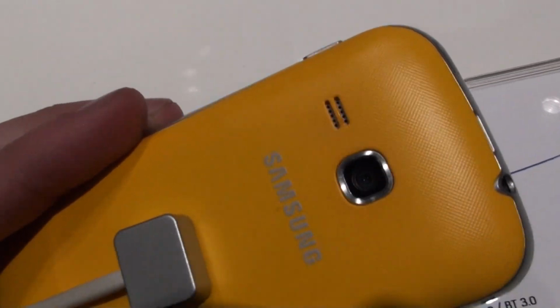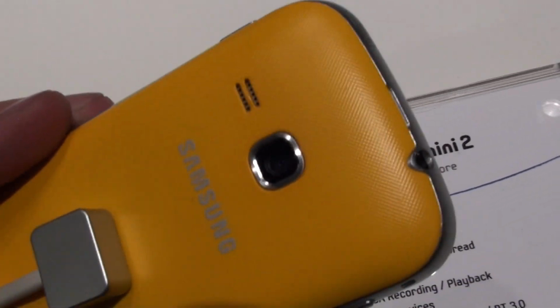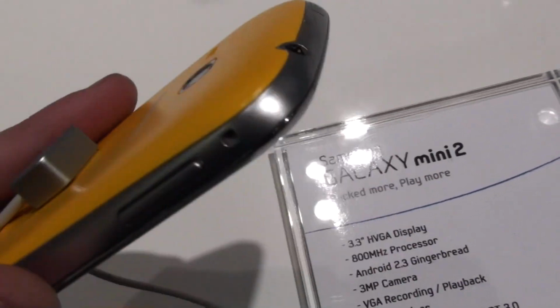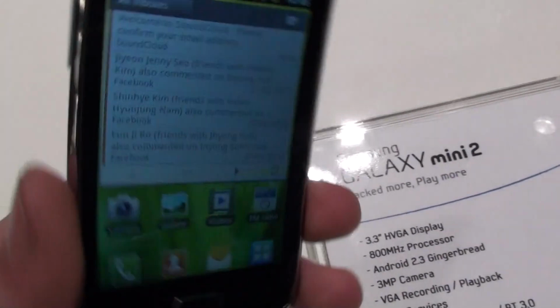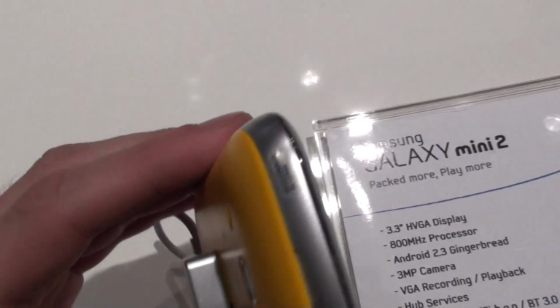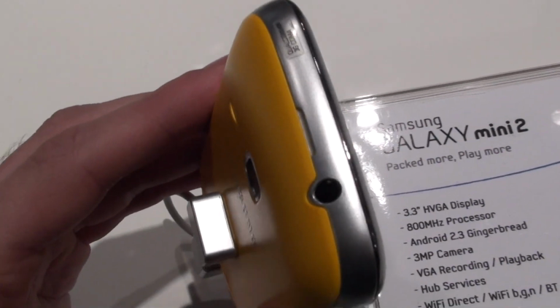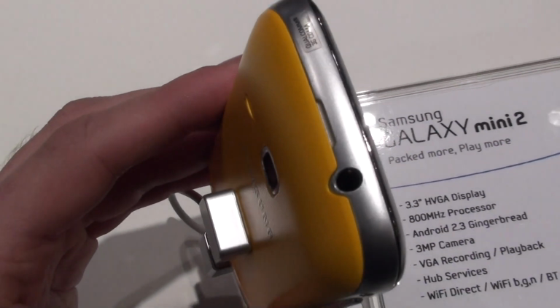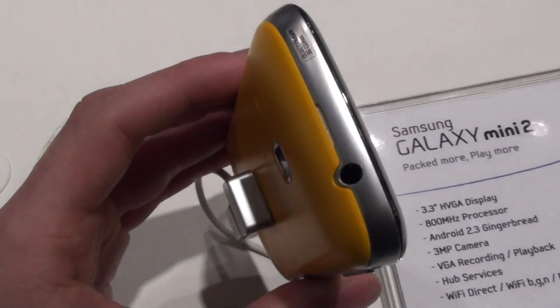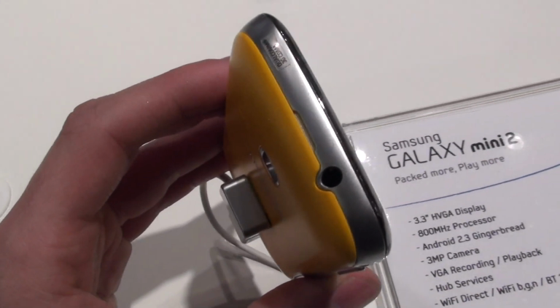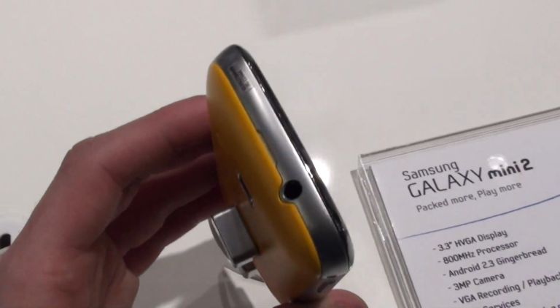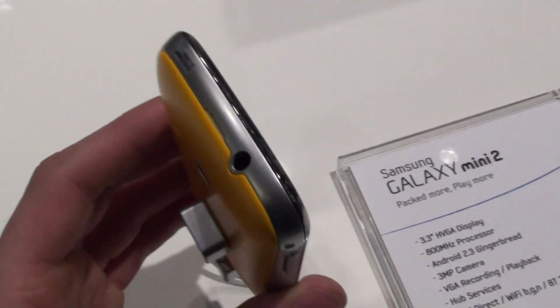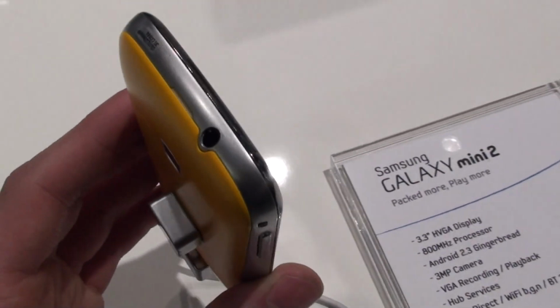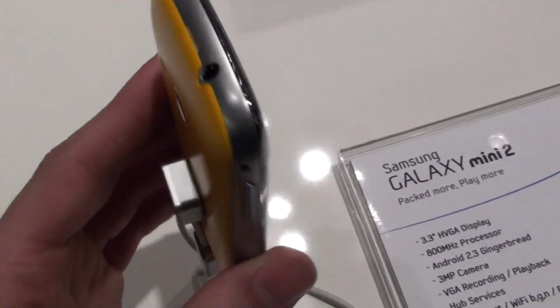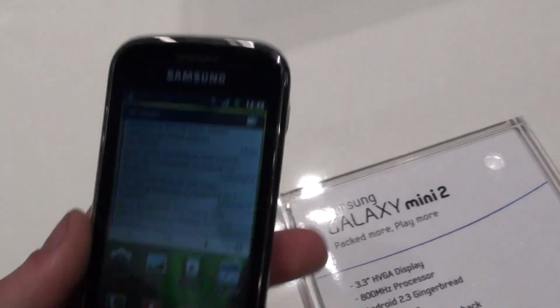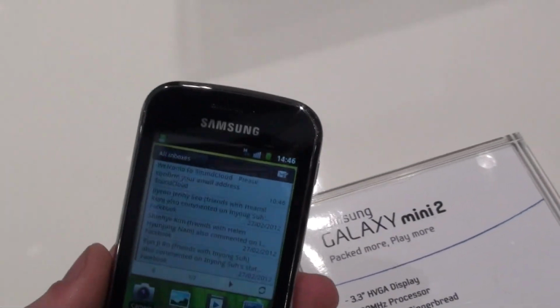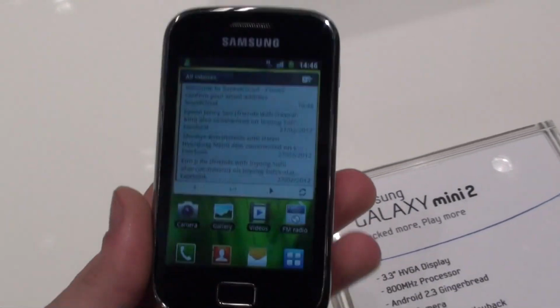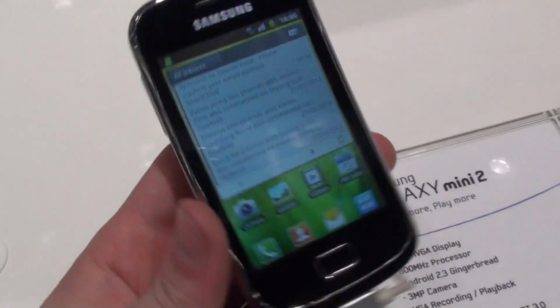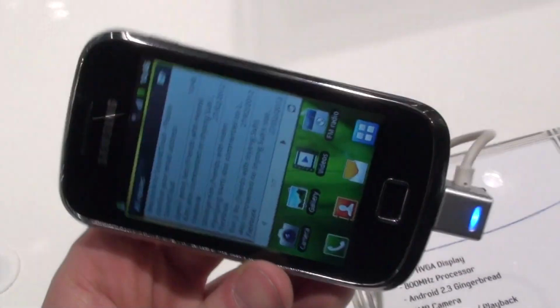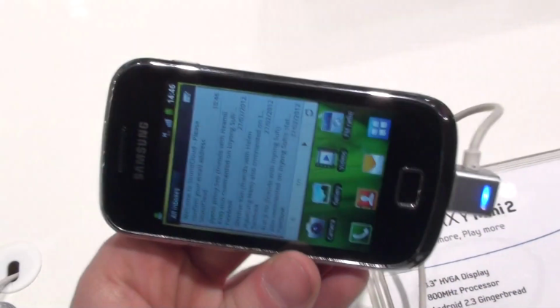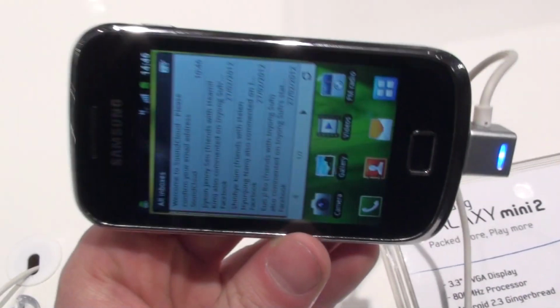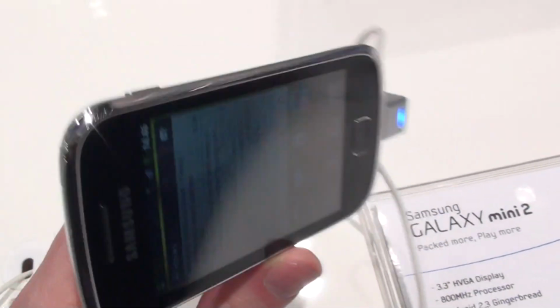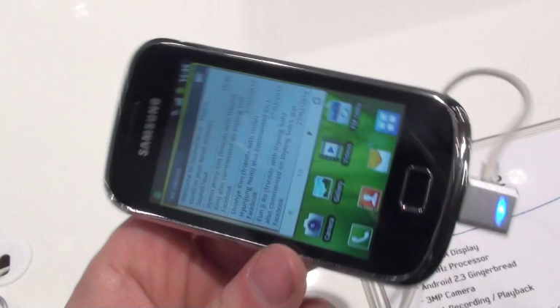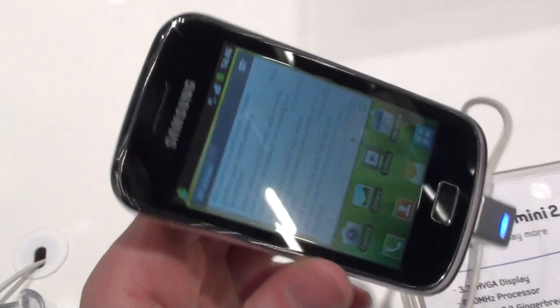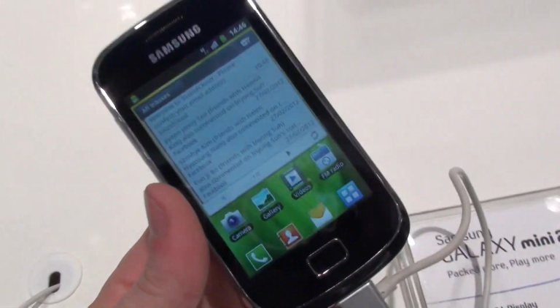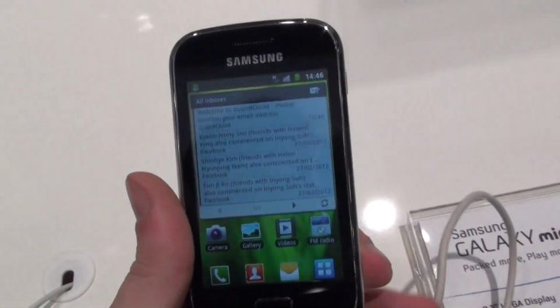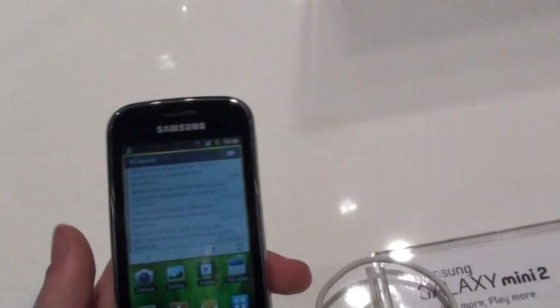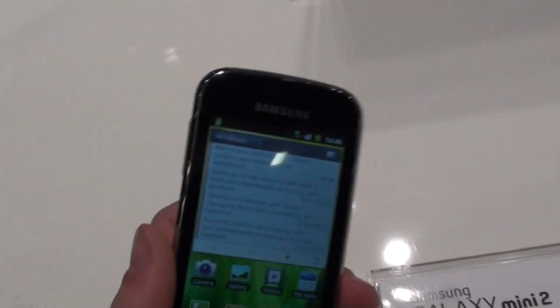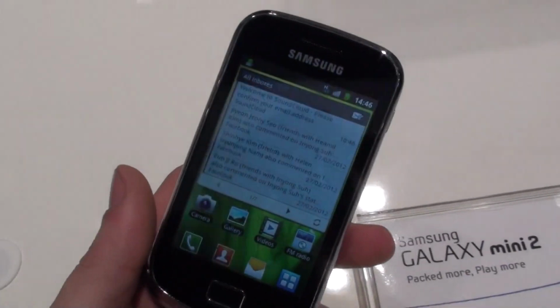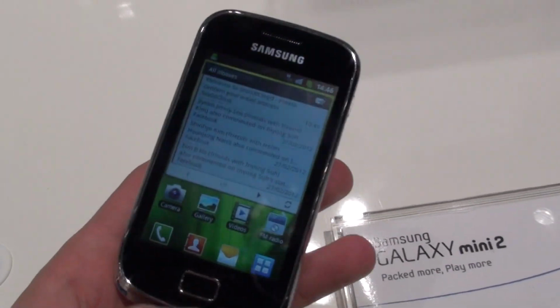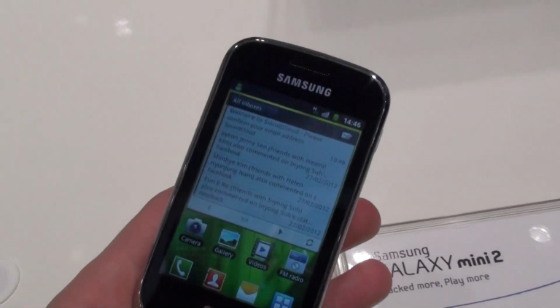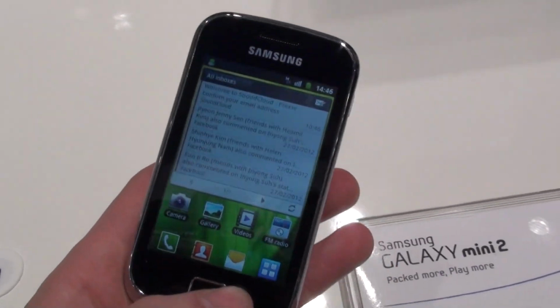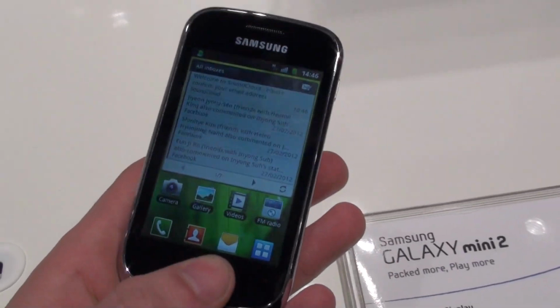Unfortunately, there's no LED flash. On the top side, we have a standard 3.5mm headset jack. The camera is capable of recording video, though no HD on this device.